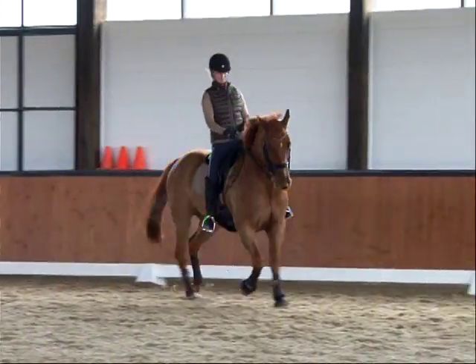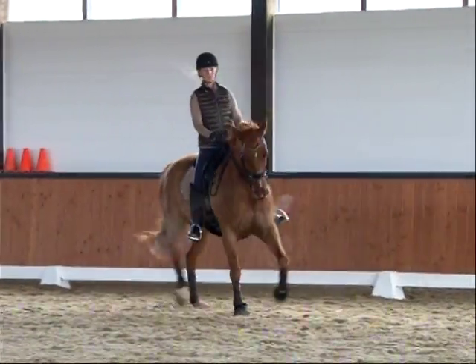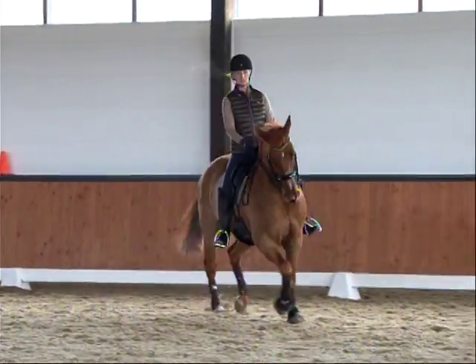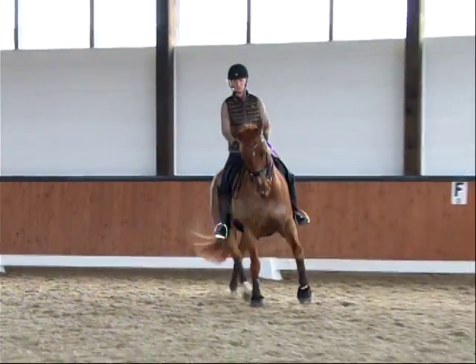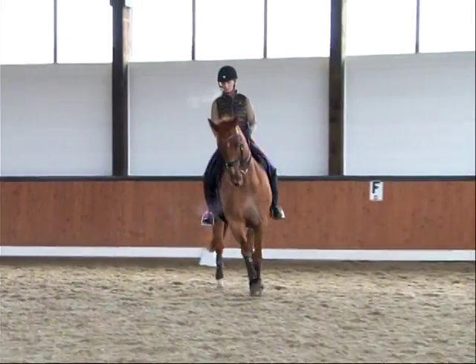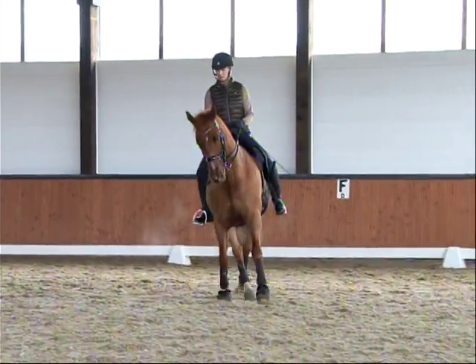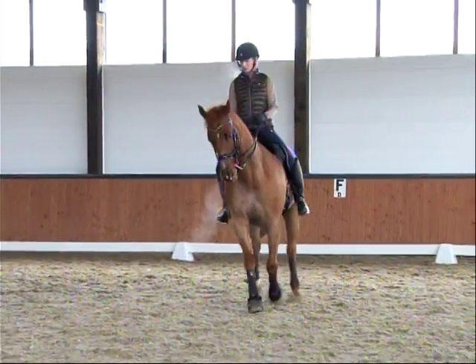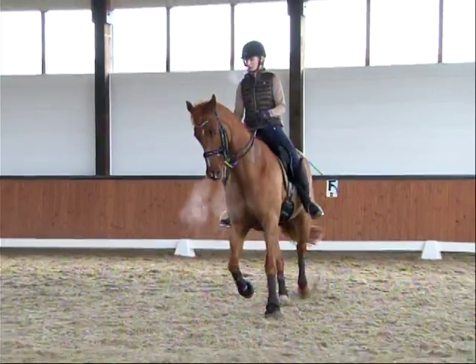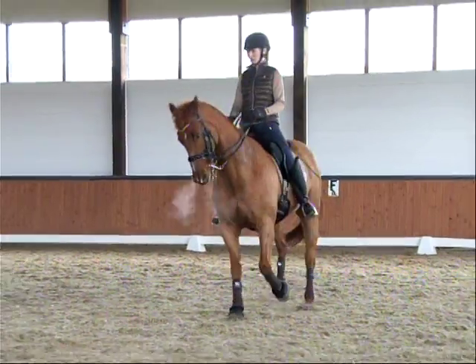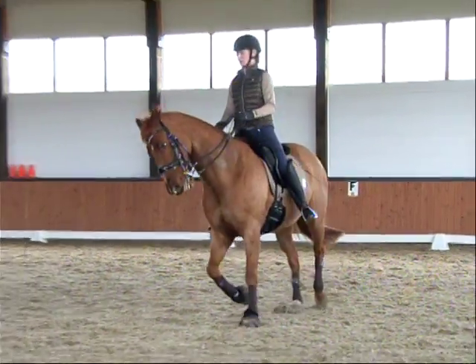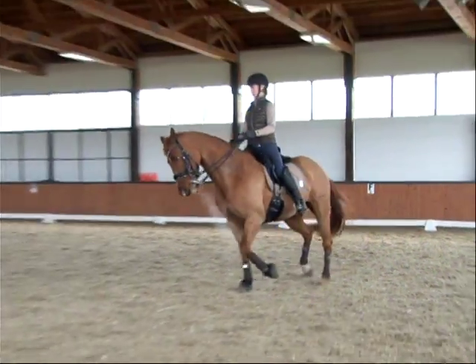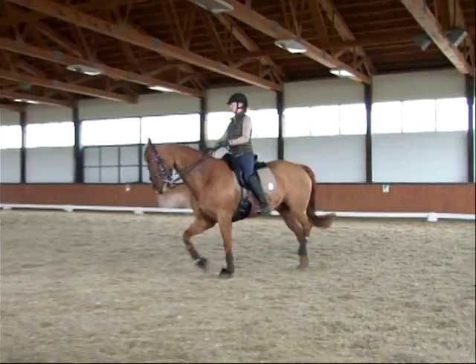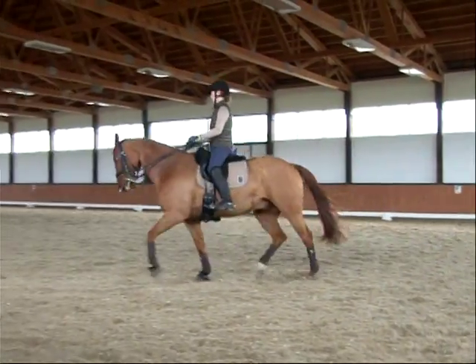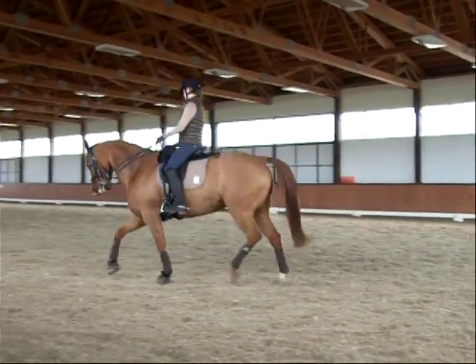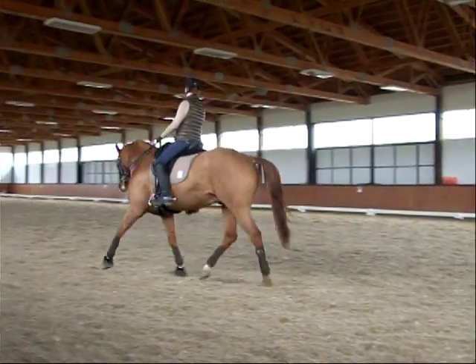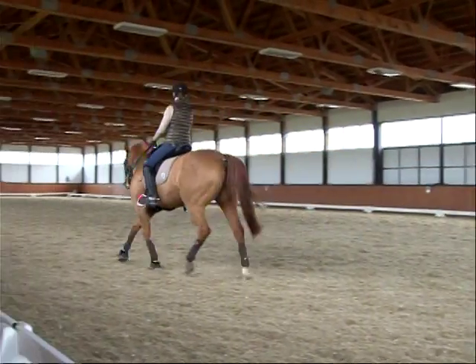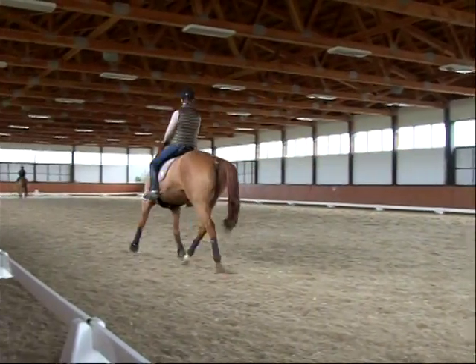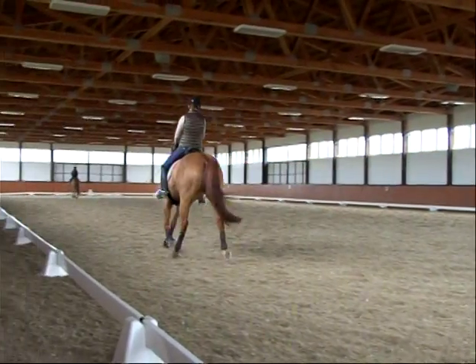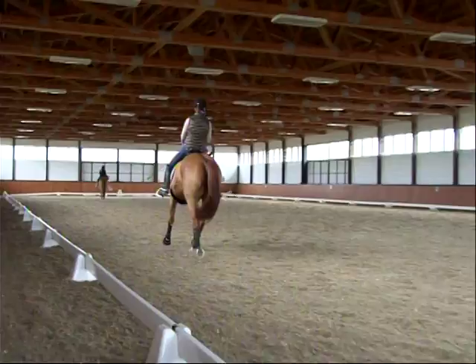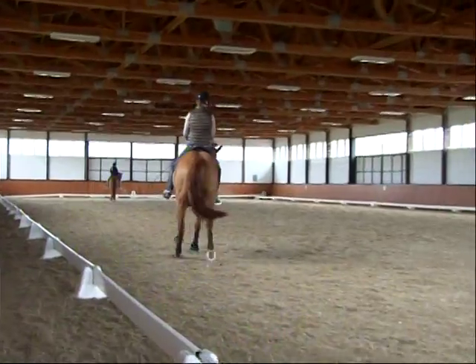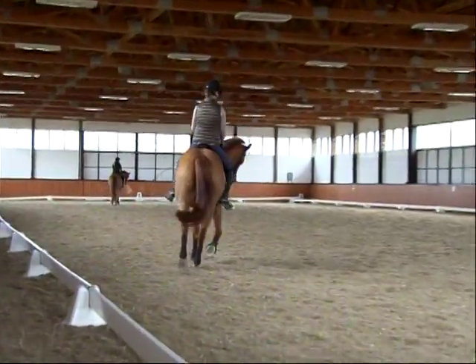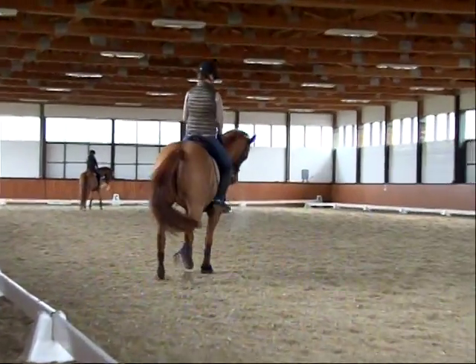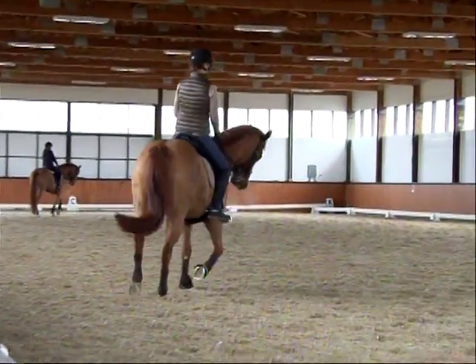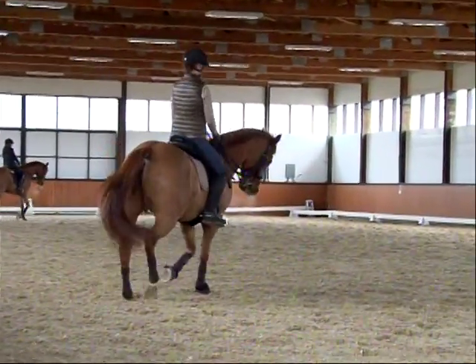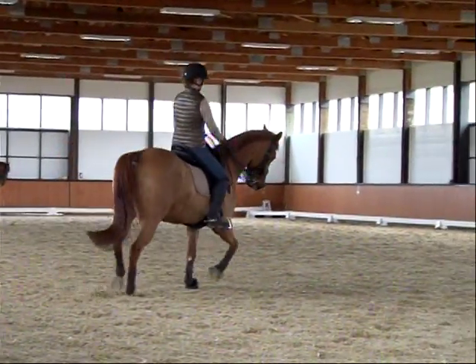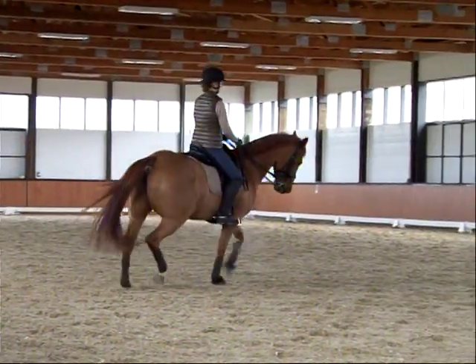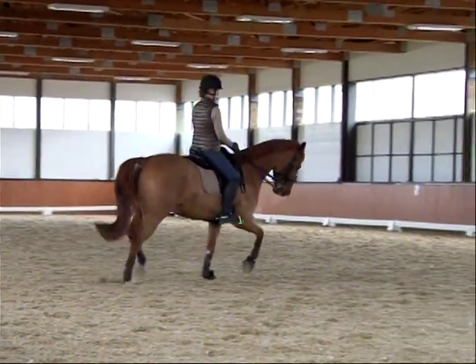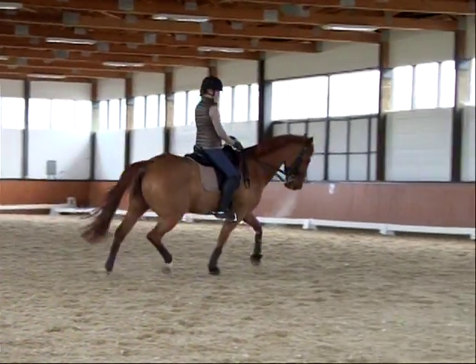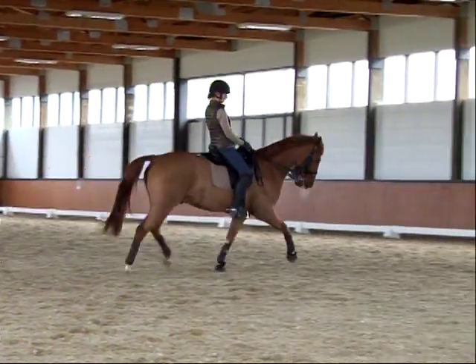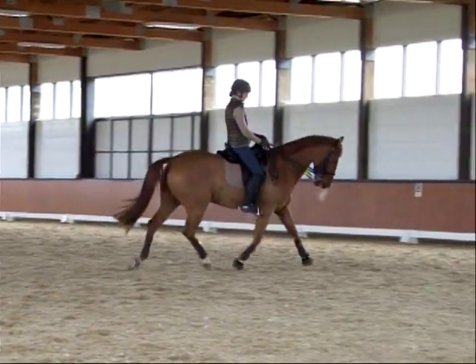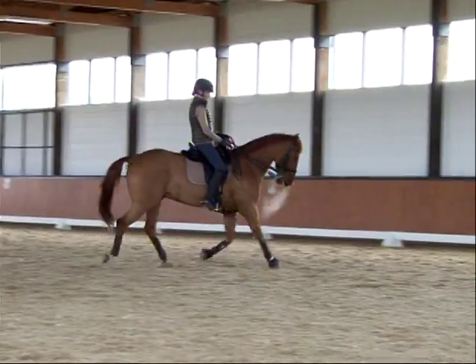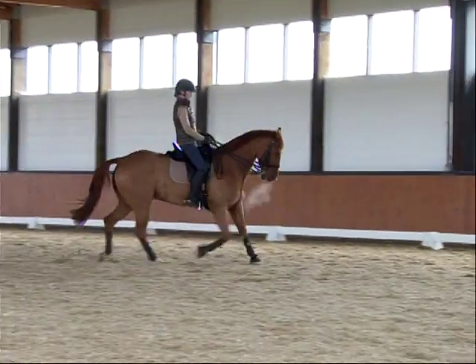Don't use the inside rein more than that. Don't get left behind and keep those hind legs coming with you as you go forward. Hand lower, self-carriage. Looking forward. Swinging forward like that — light hand. And canter.